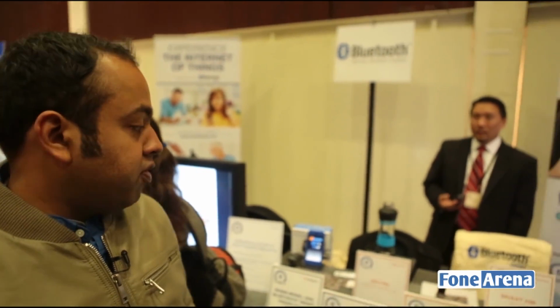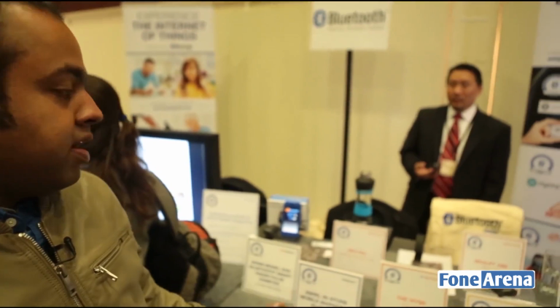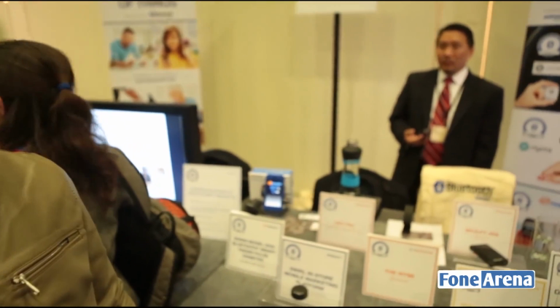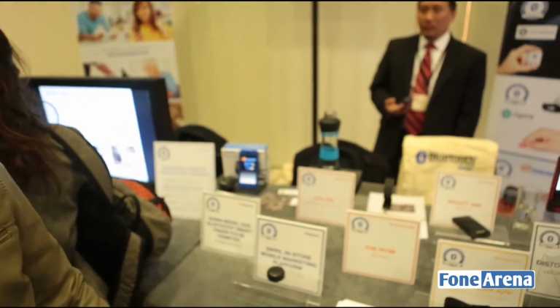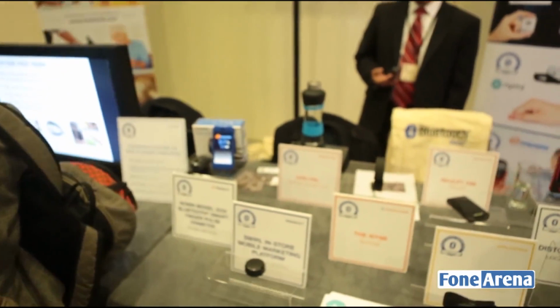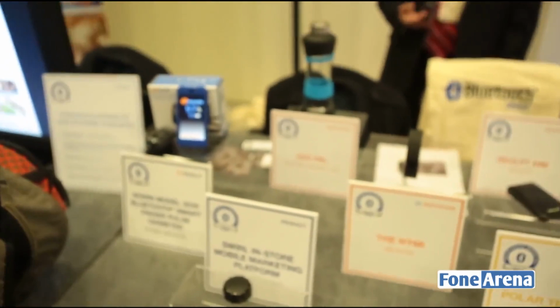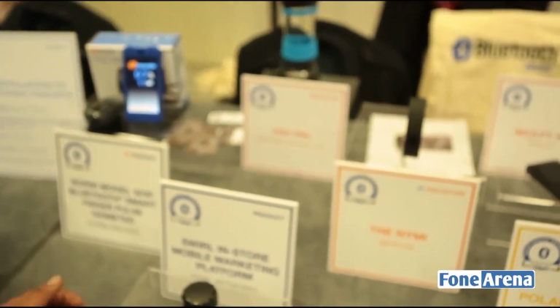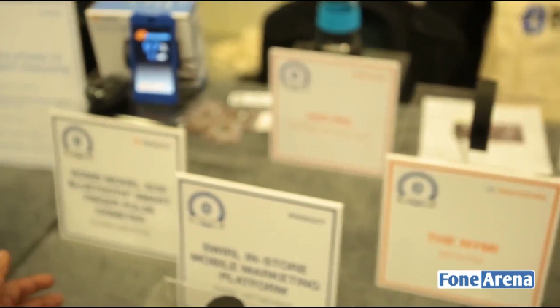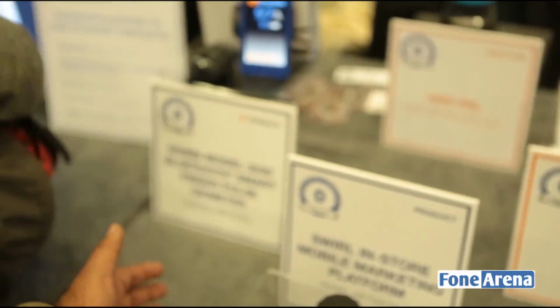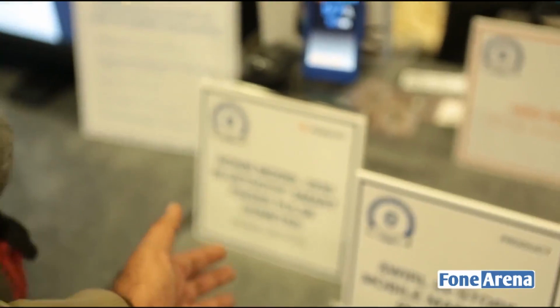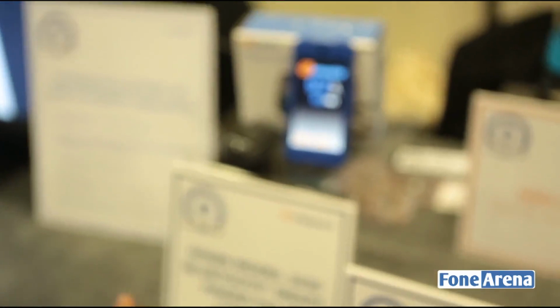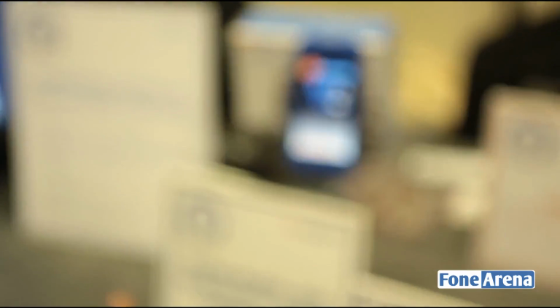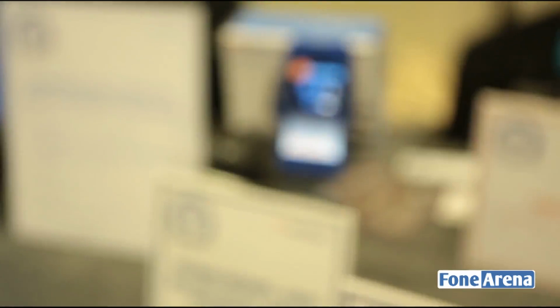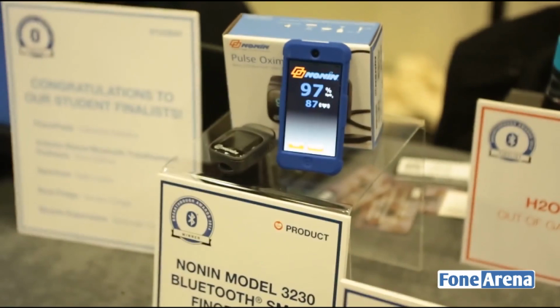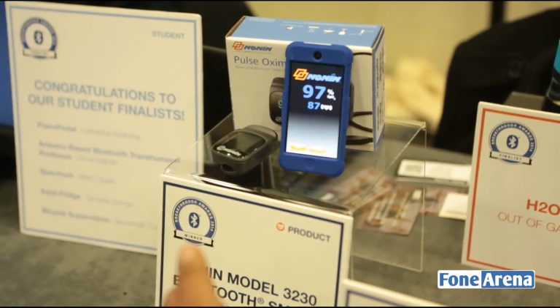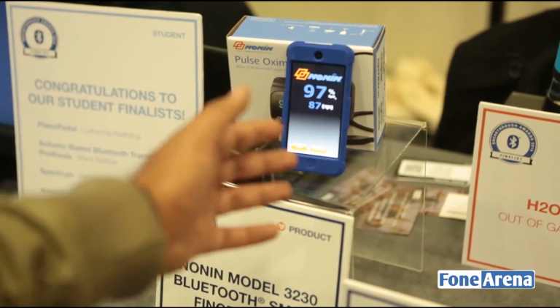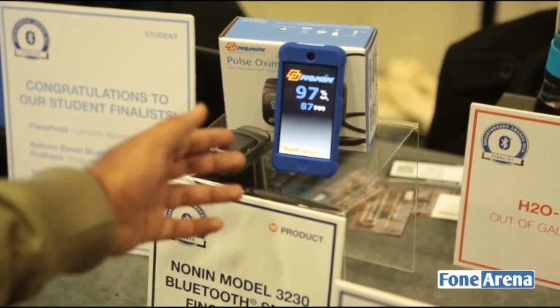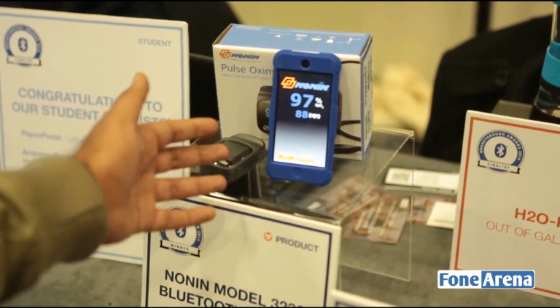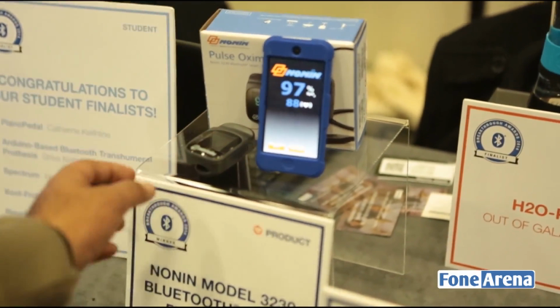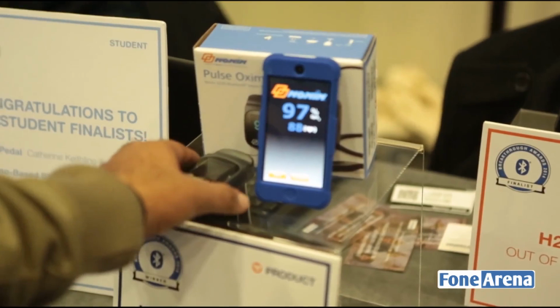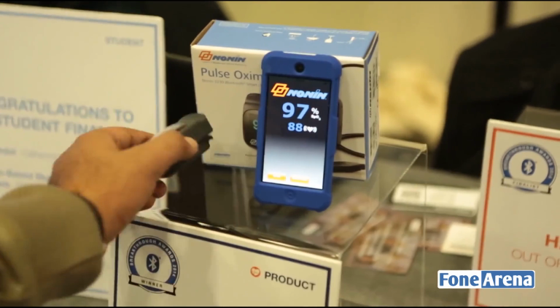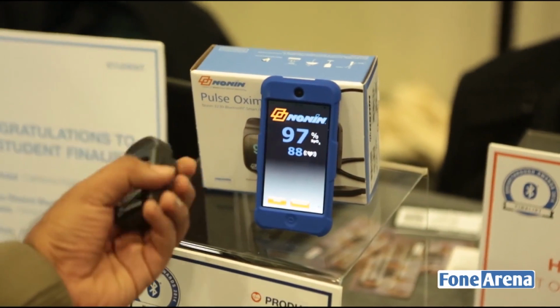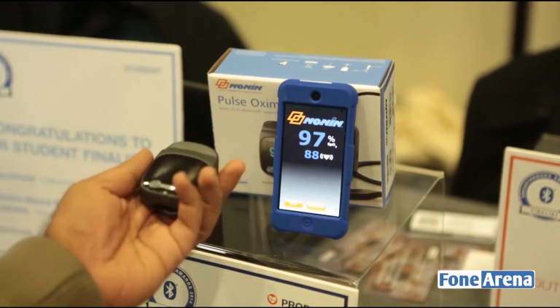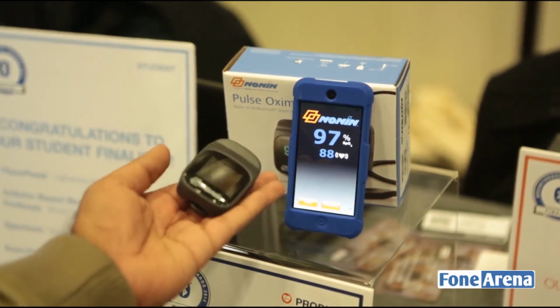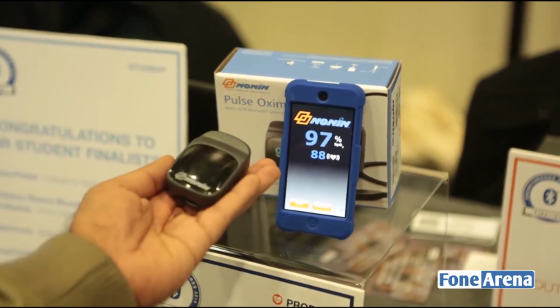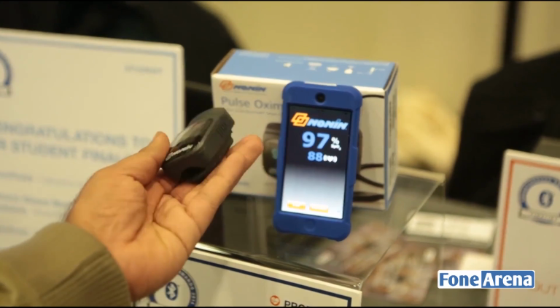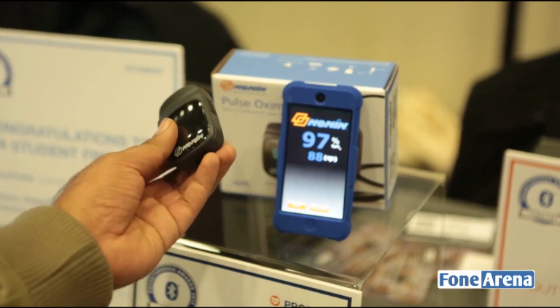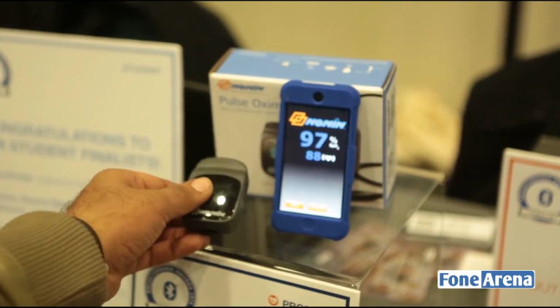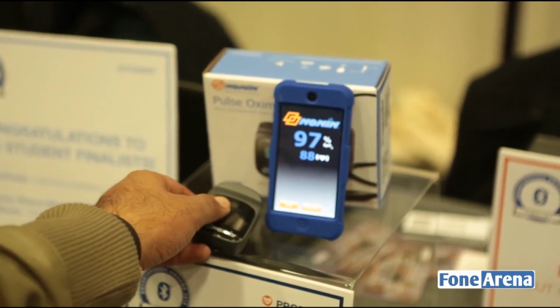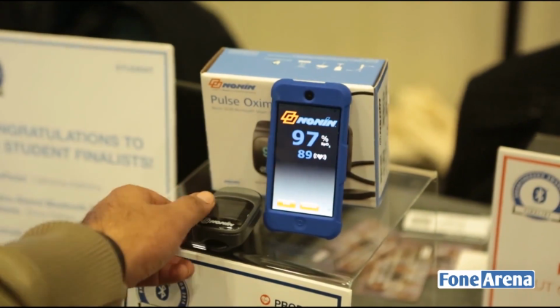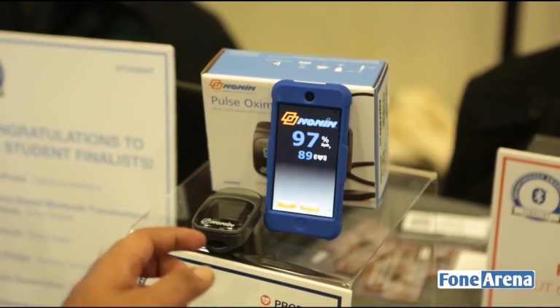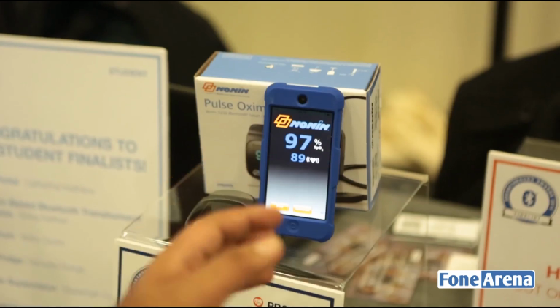Now this is something connected to health and fitness. This is a Bluetooth Smart finger pulse oximeter from a company called Nonin. You basically put this on your finger and you can measure your heart rate and related metrics.